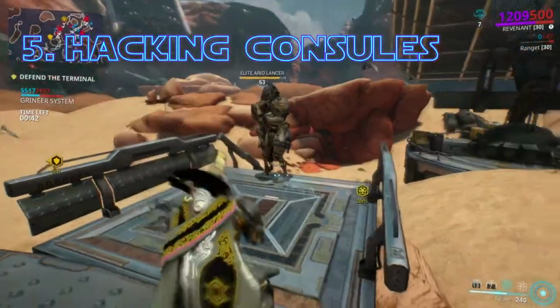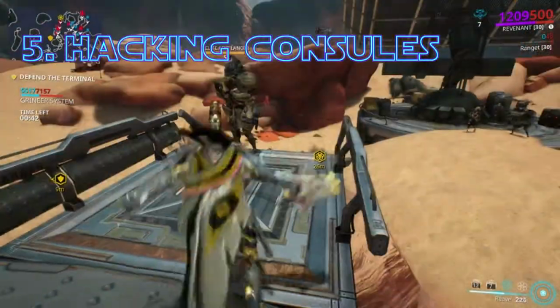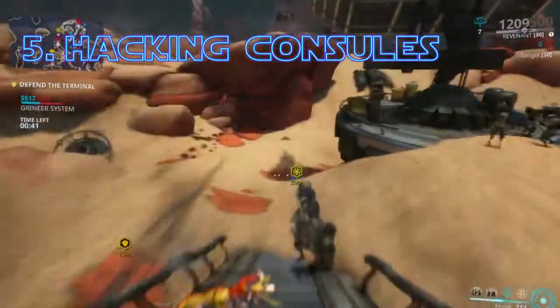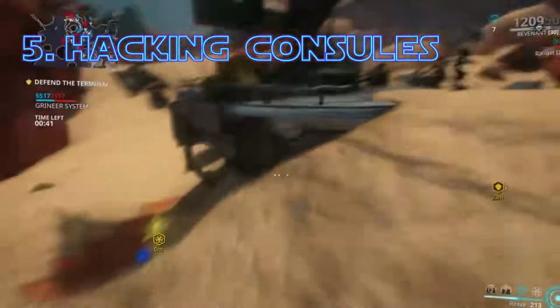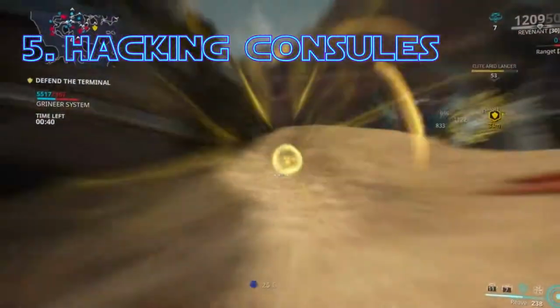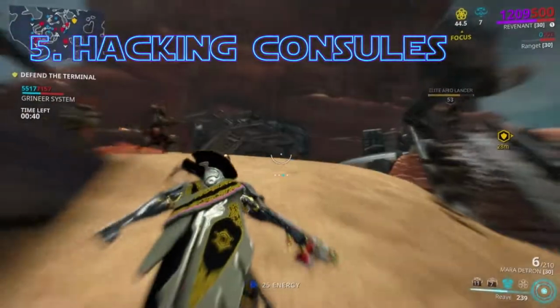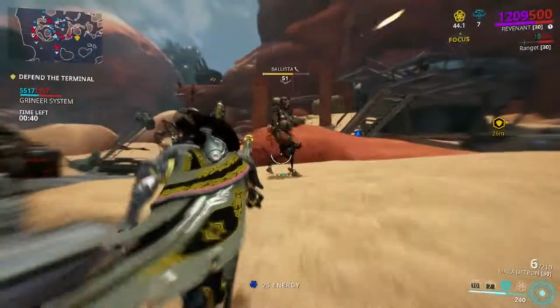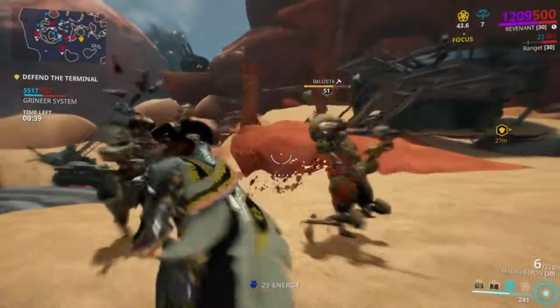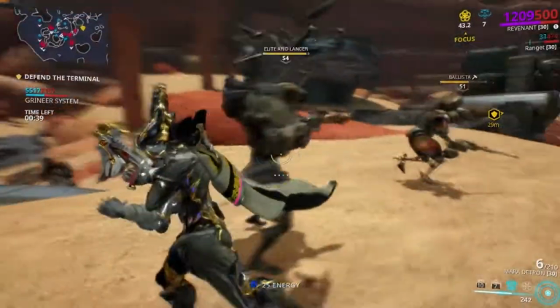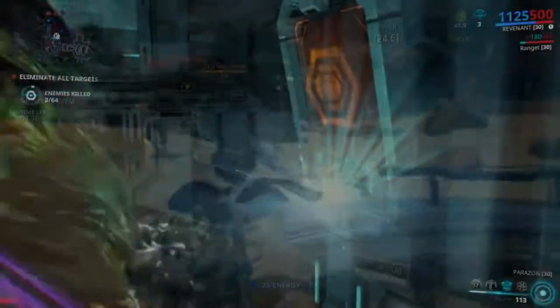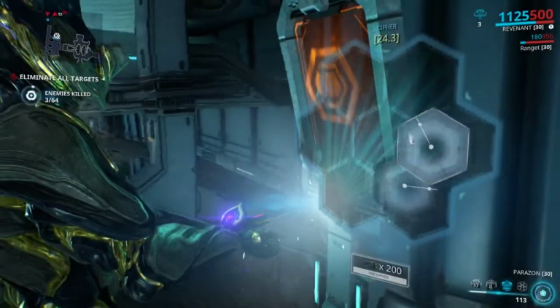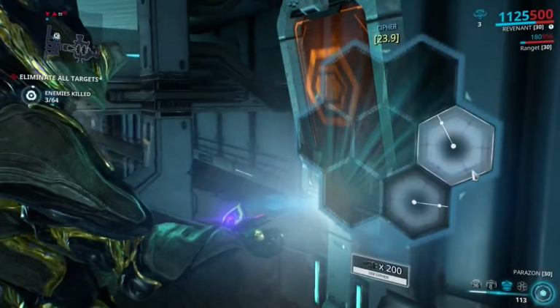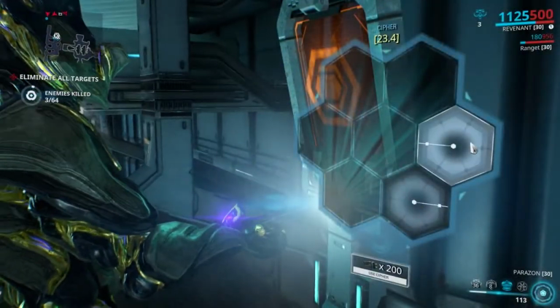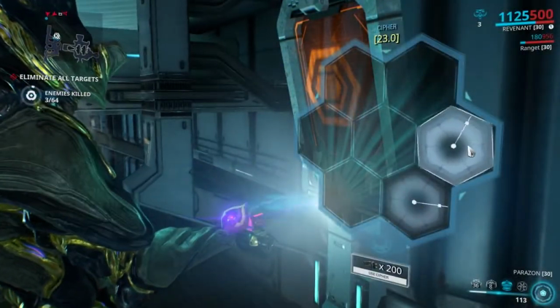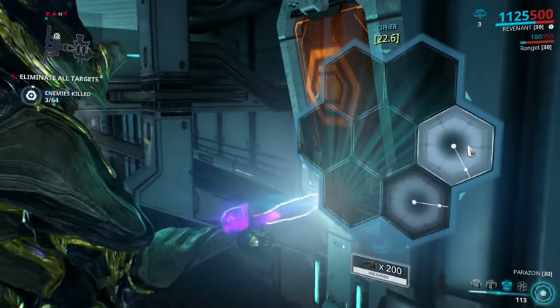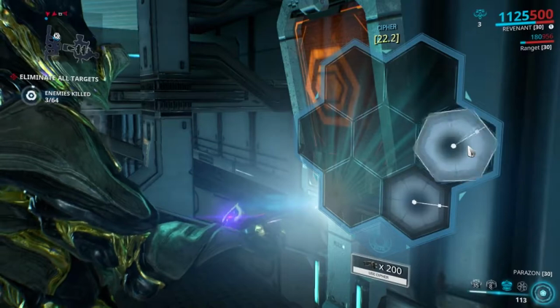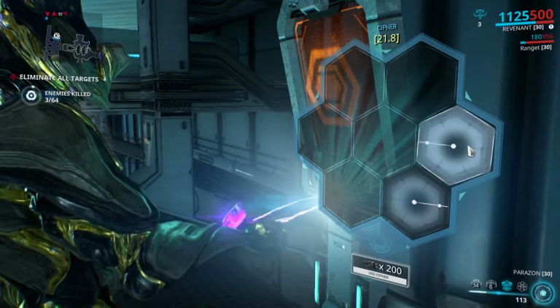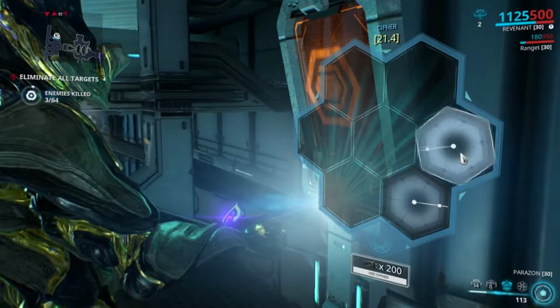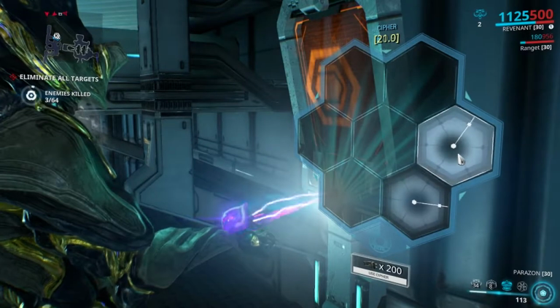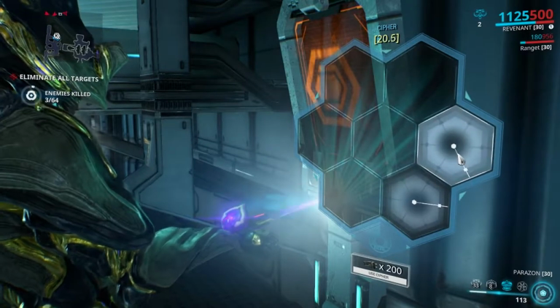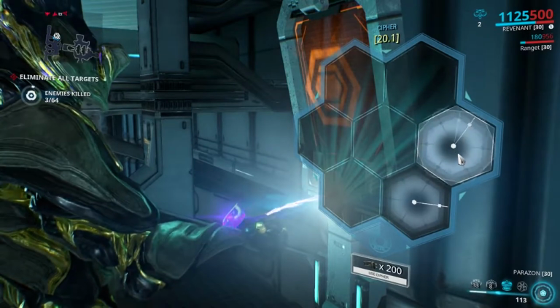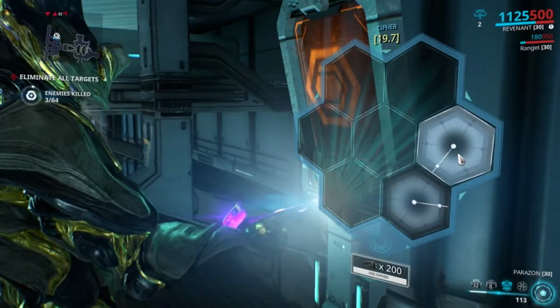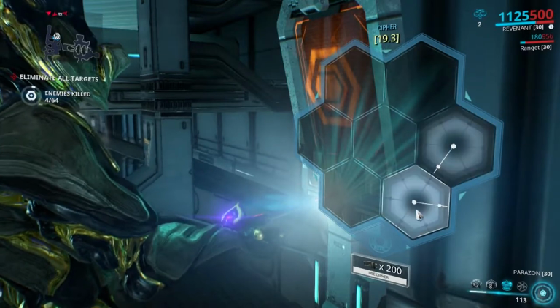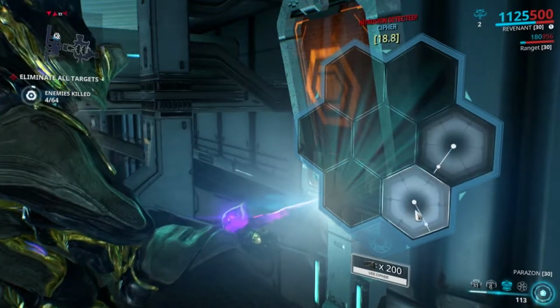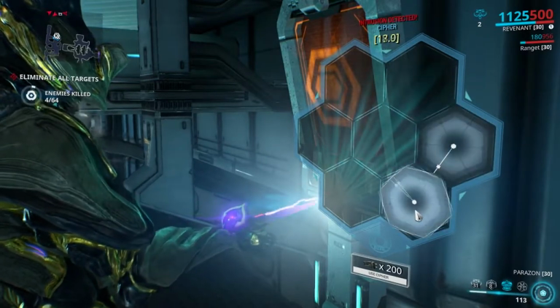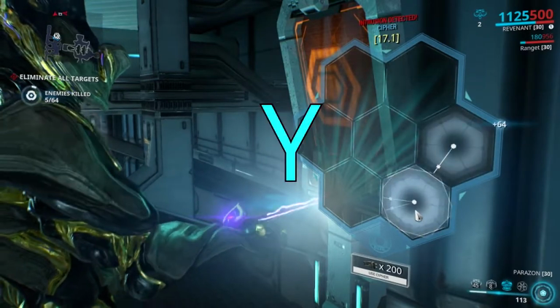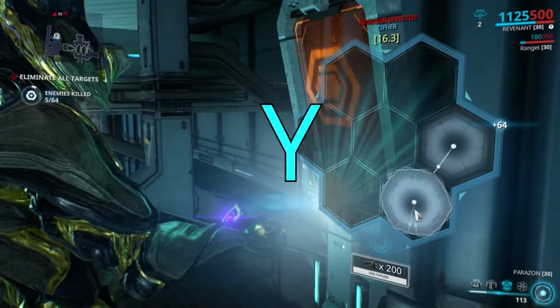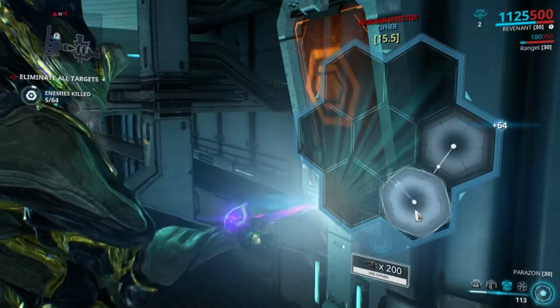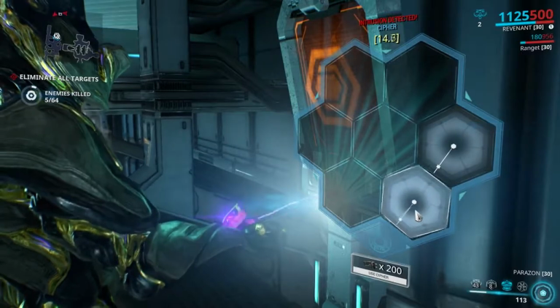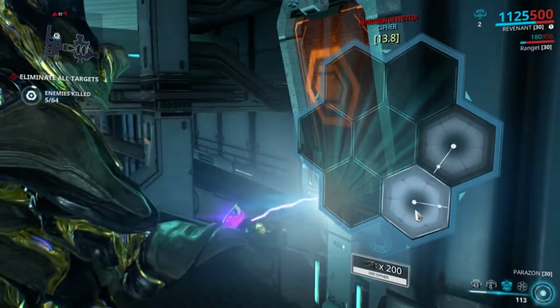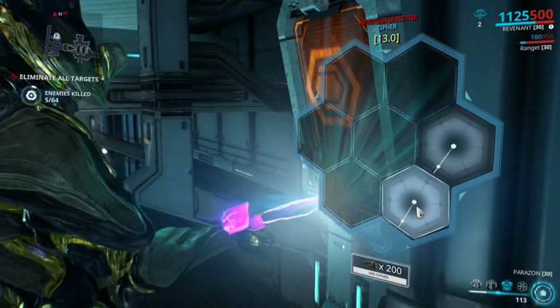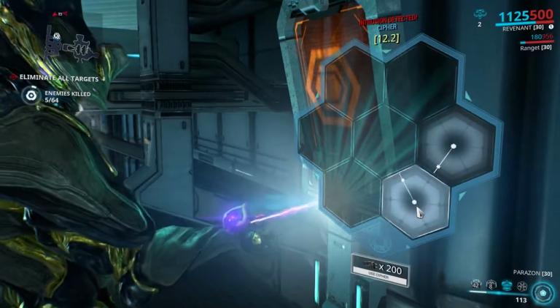Did you know that when hacking Corpus consoles, you can use both left and right click to rotate in different directions? Also, to use ciphers, you have to press the Y key — it's hard-coded and can't be changed.